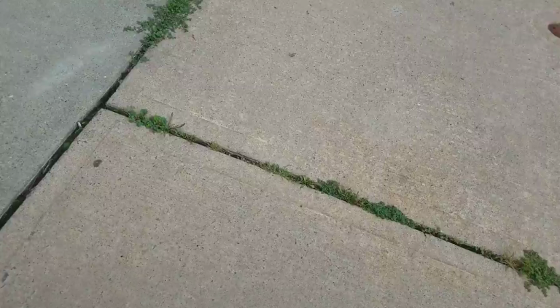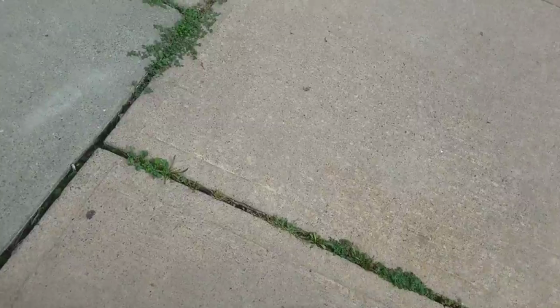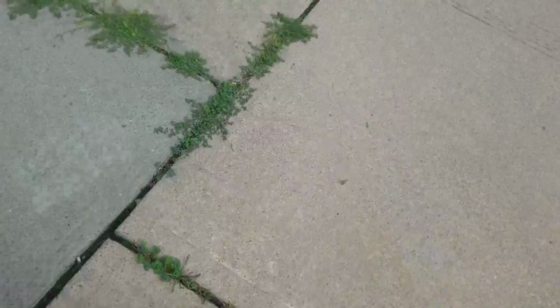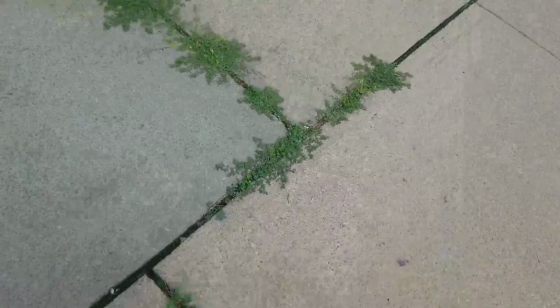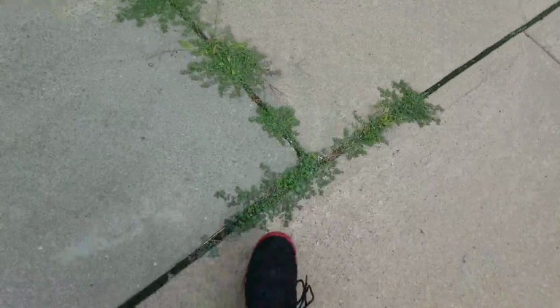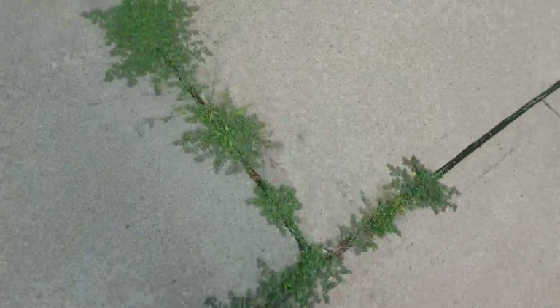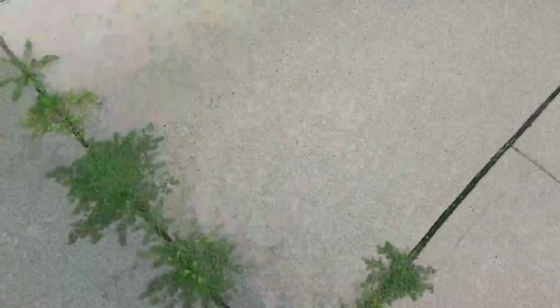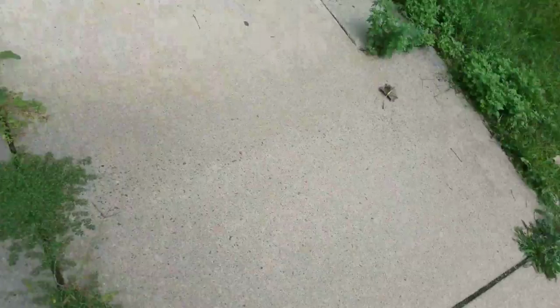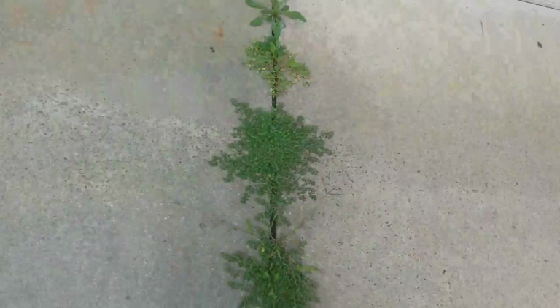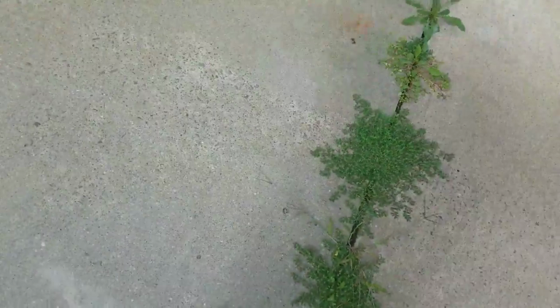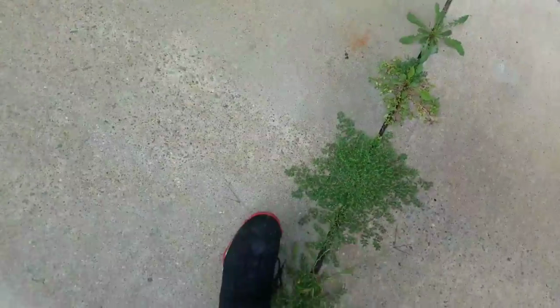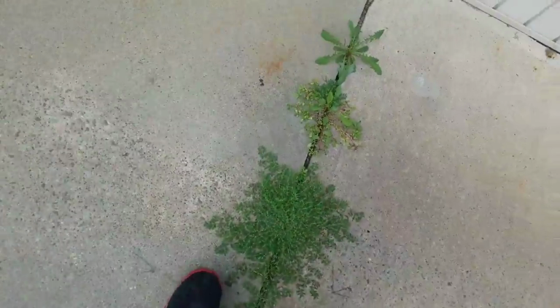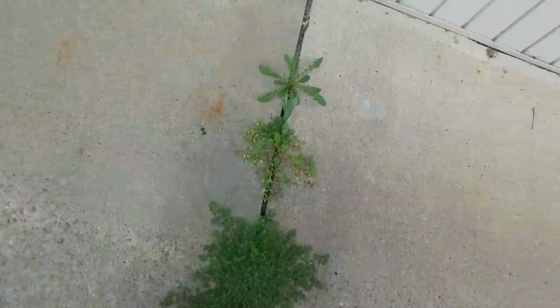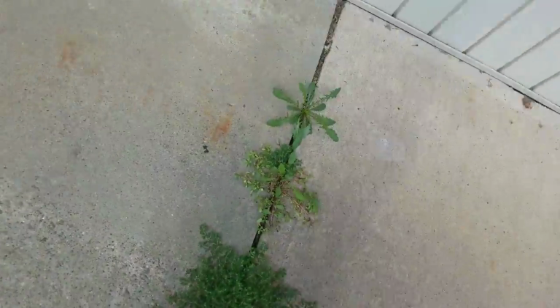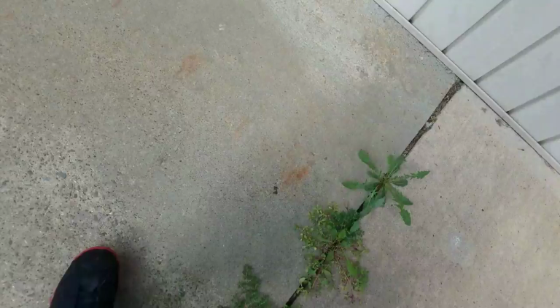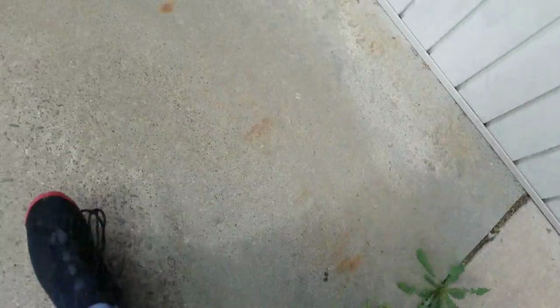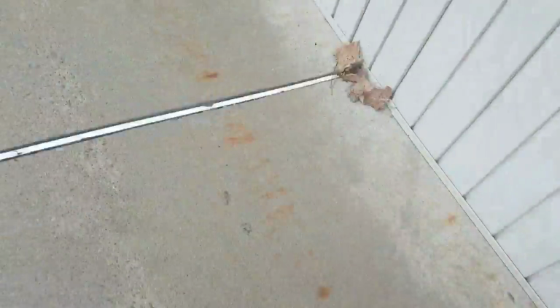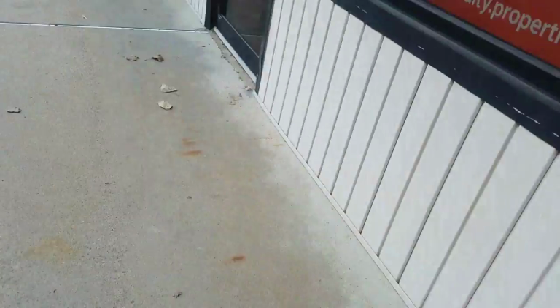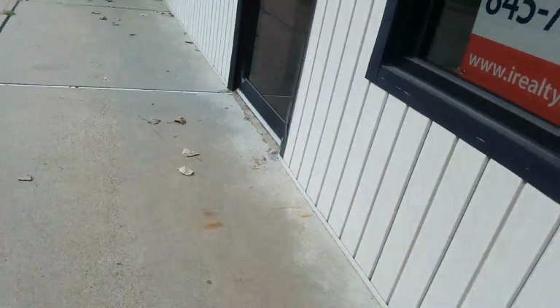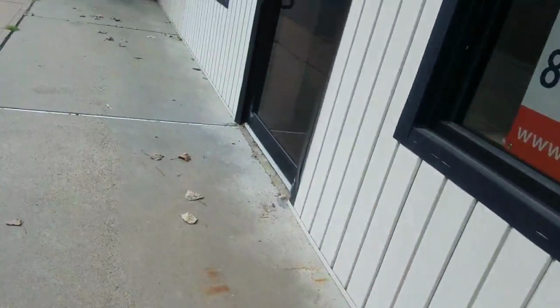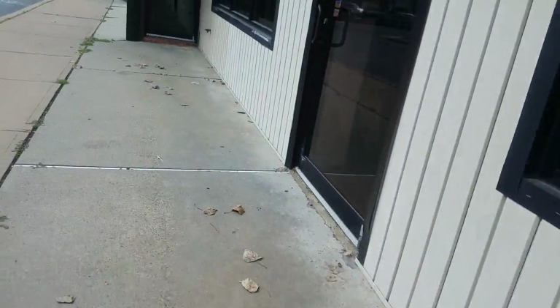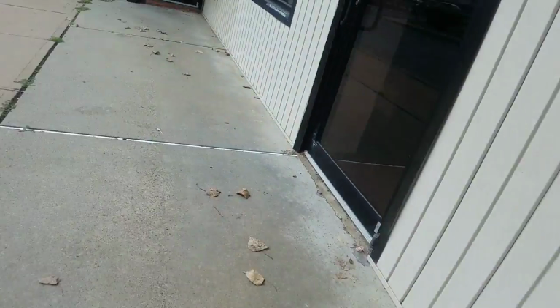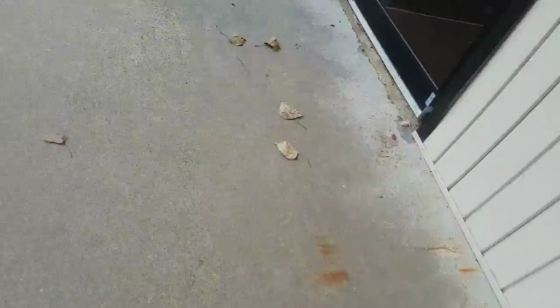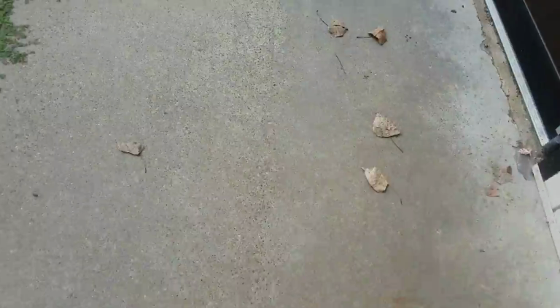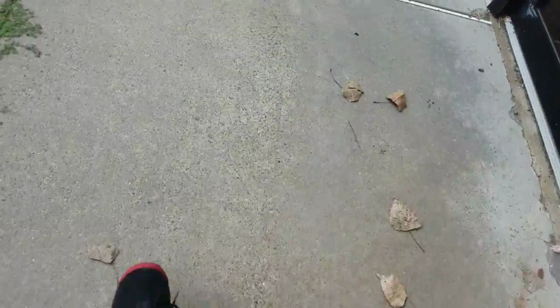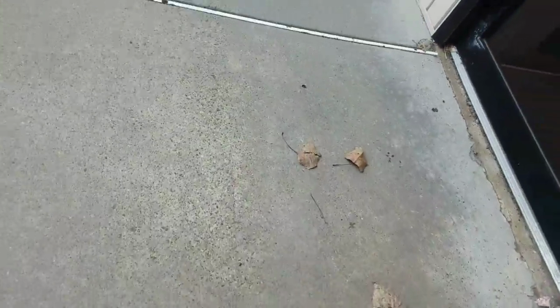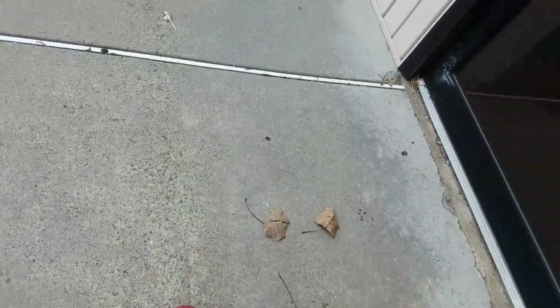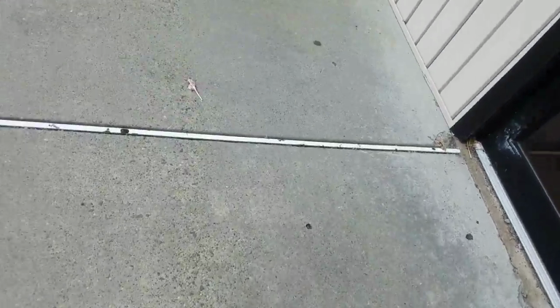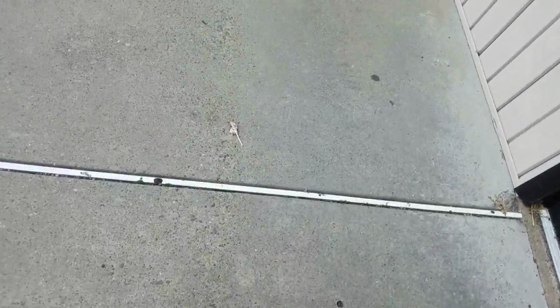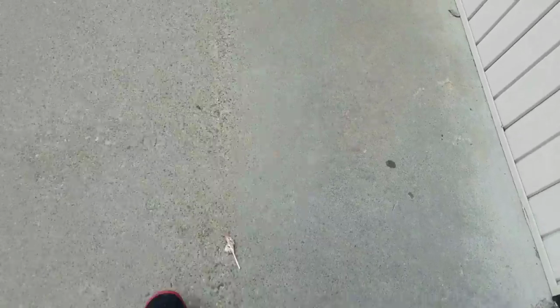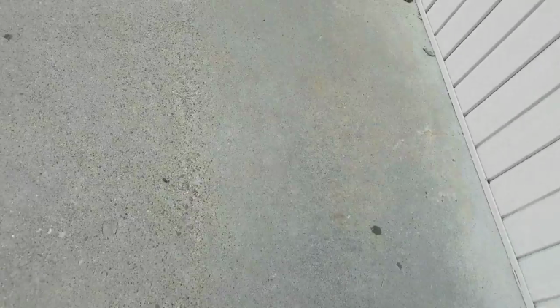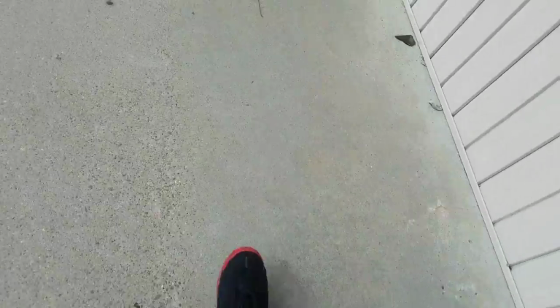Hello YouTube, Mr. Fan Collector here, and today I'm at an abandoned strip mall in my town, which has fans in it.